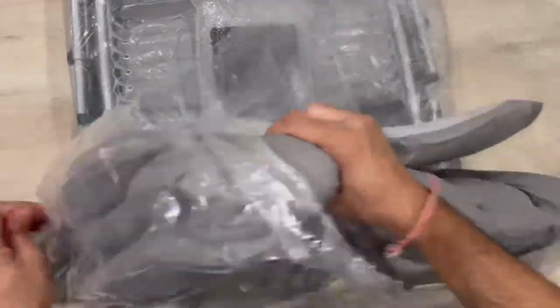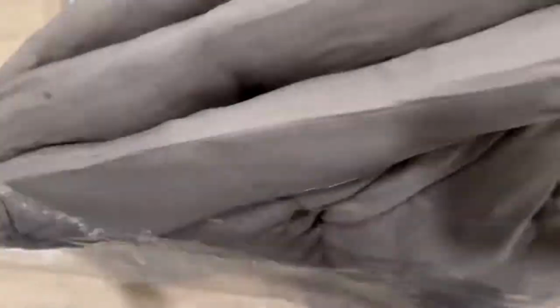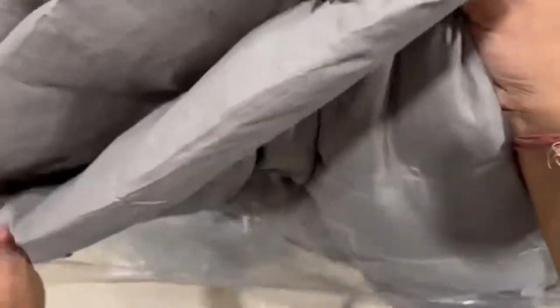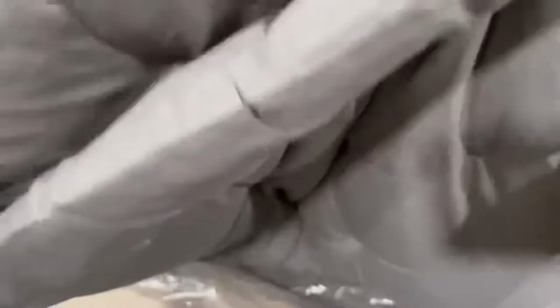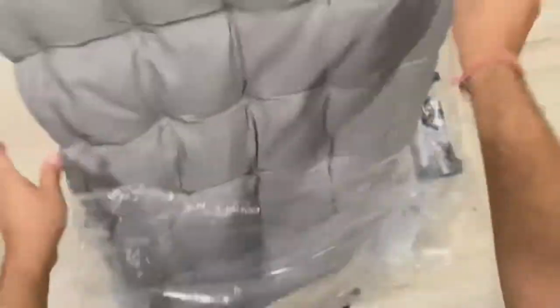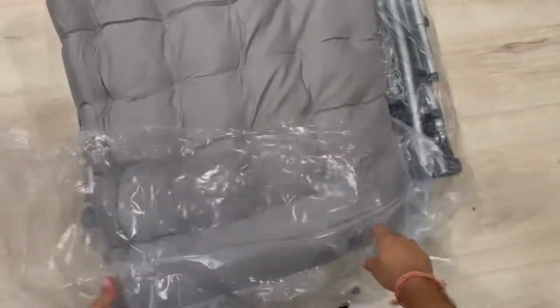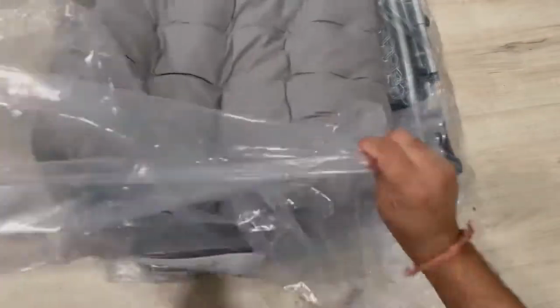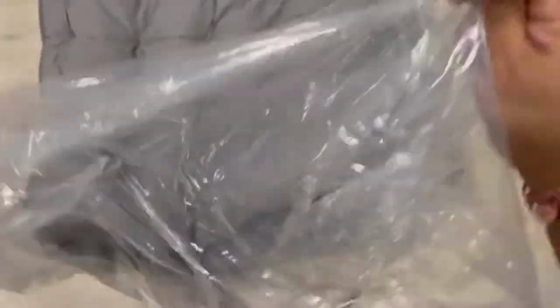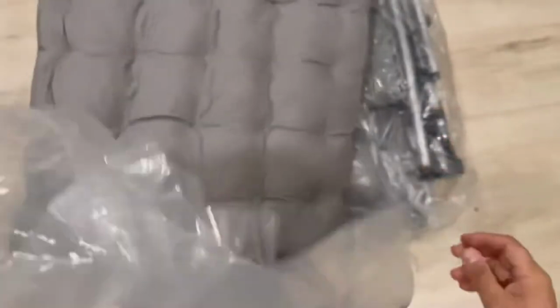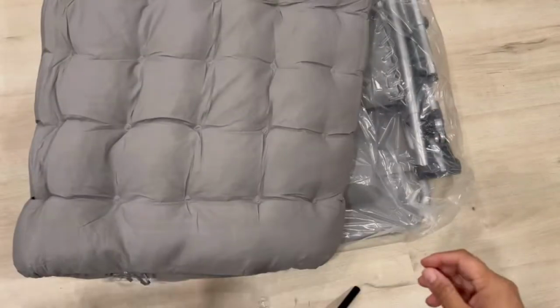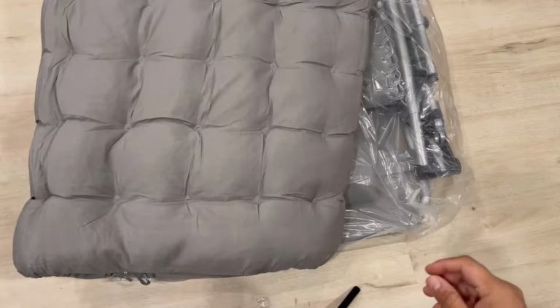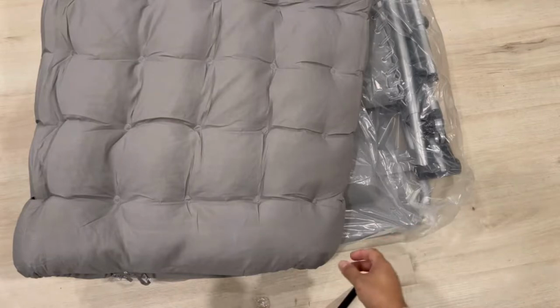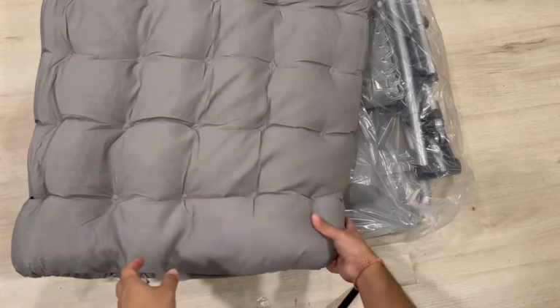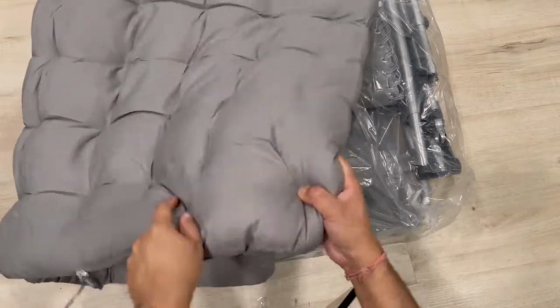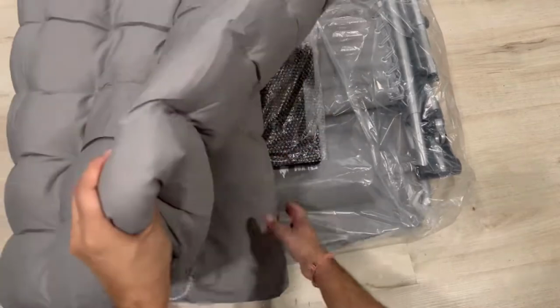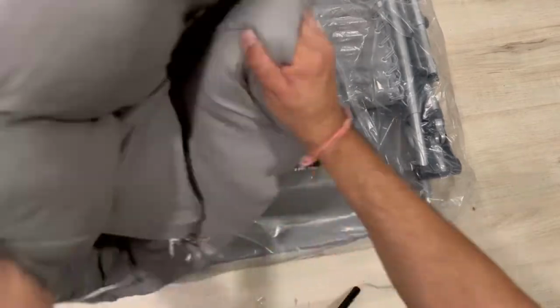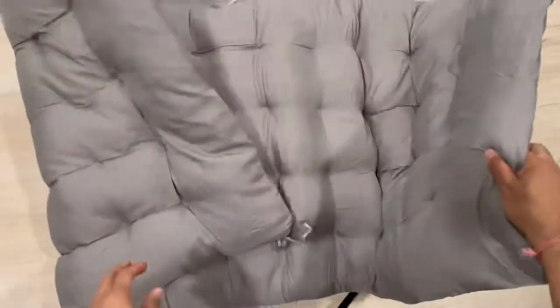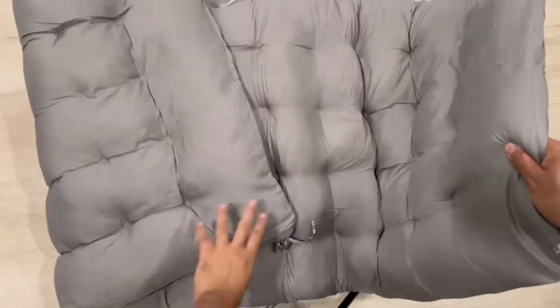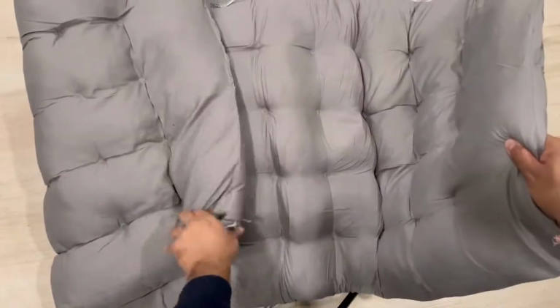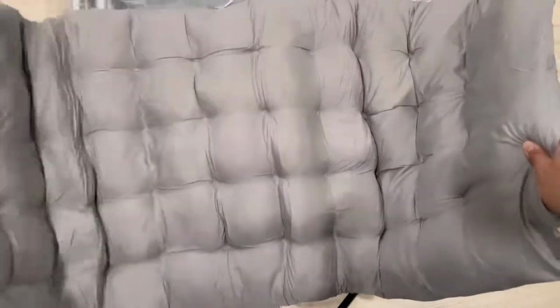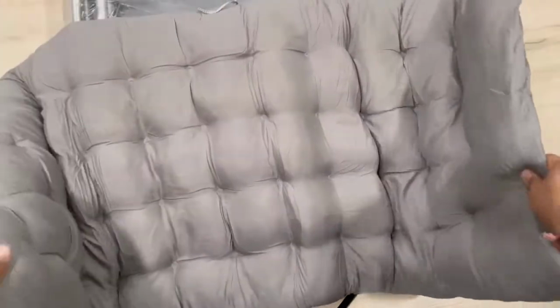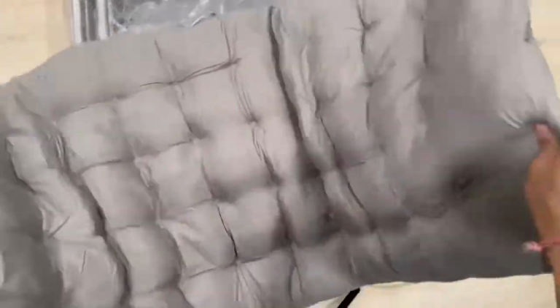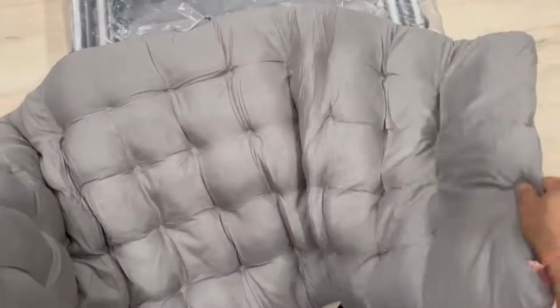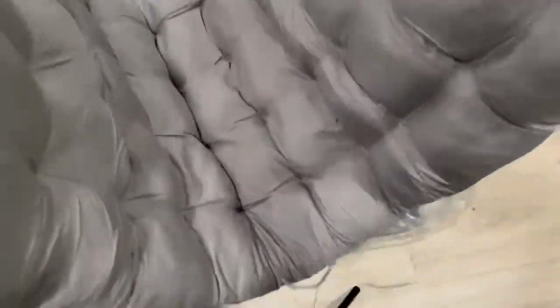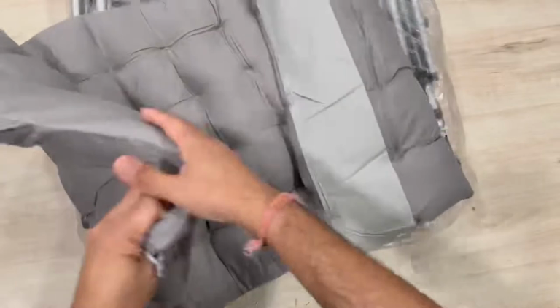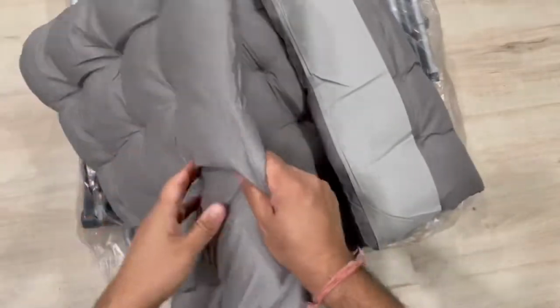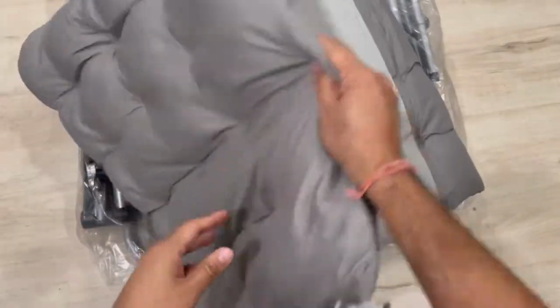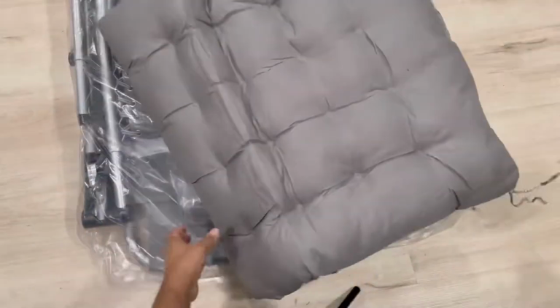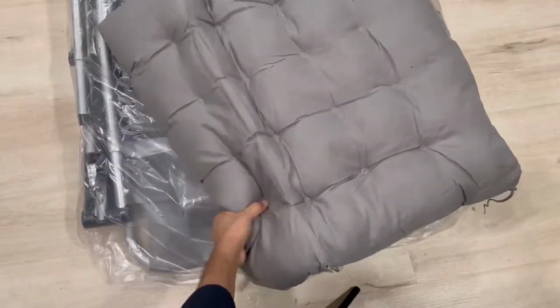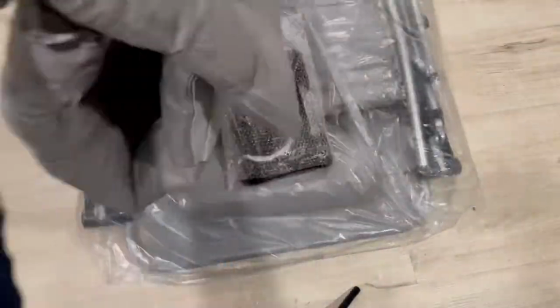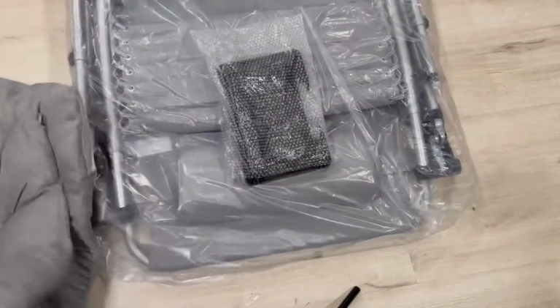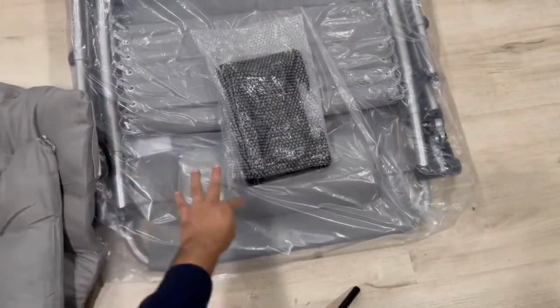This can support up to 500 lb of weight and has a cup holder as well that I will show you later on. You can see this seat cushion is very fluffy and very nicely made.